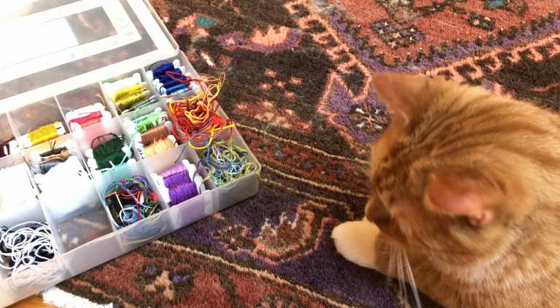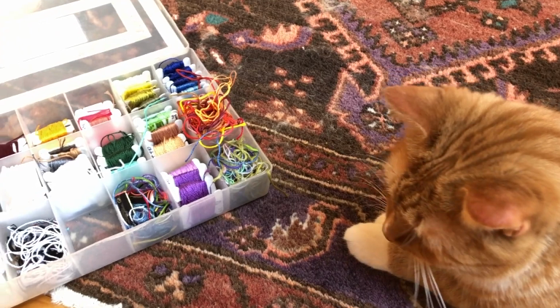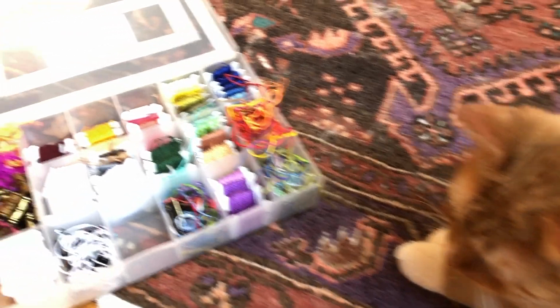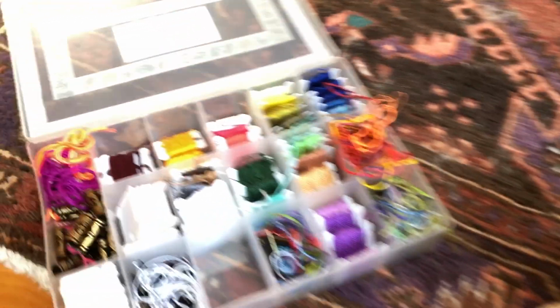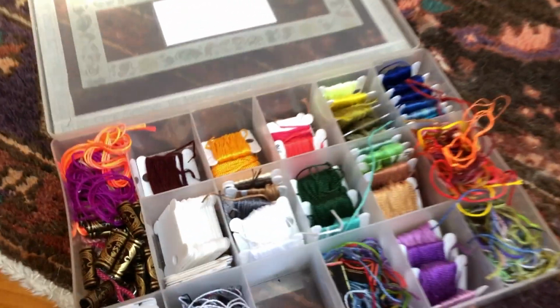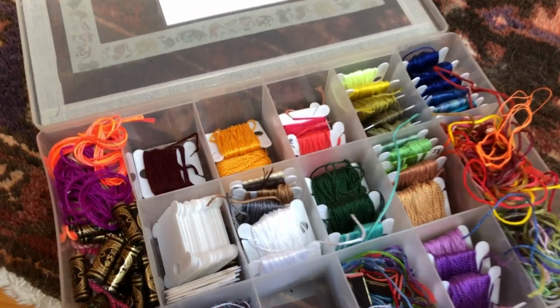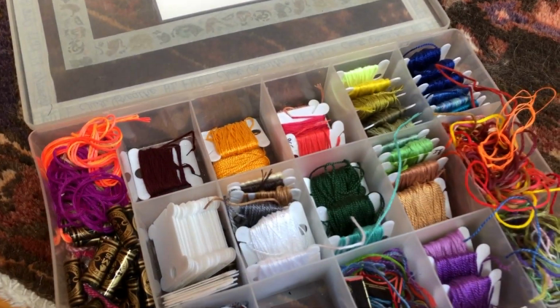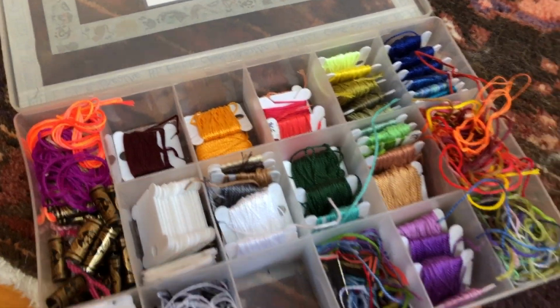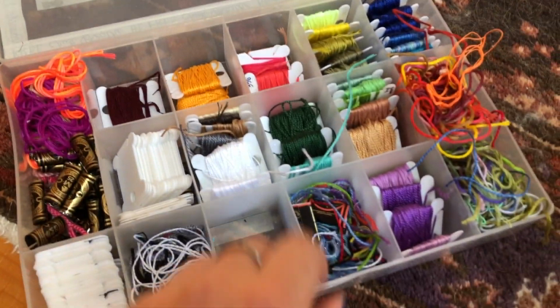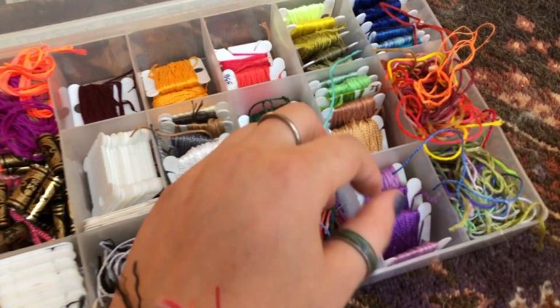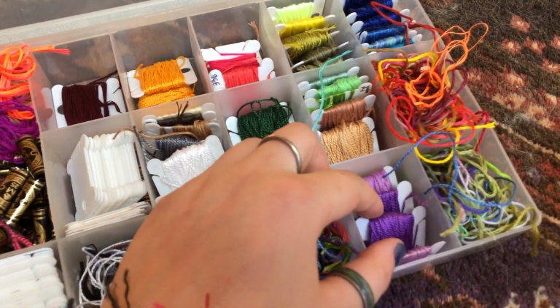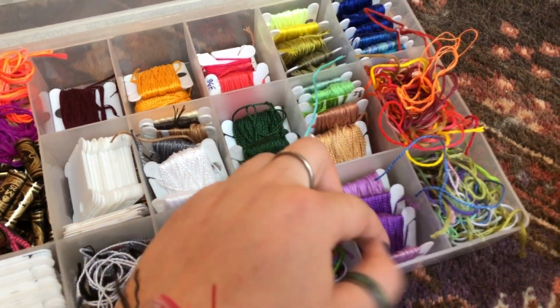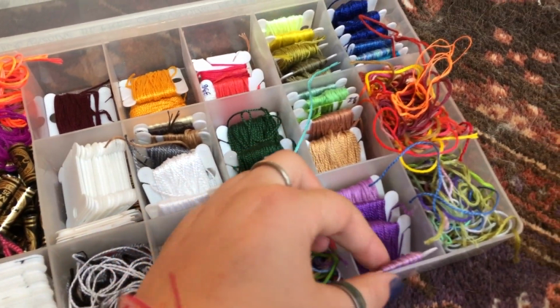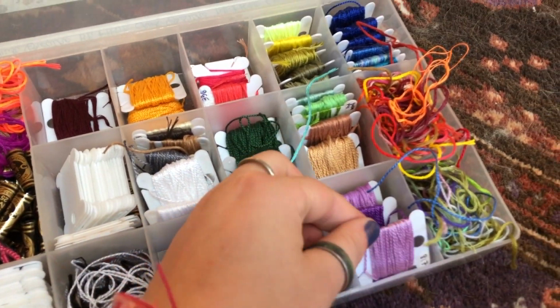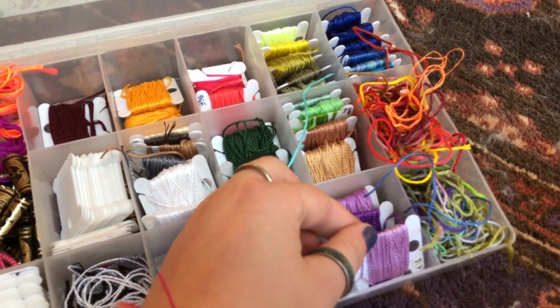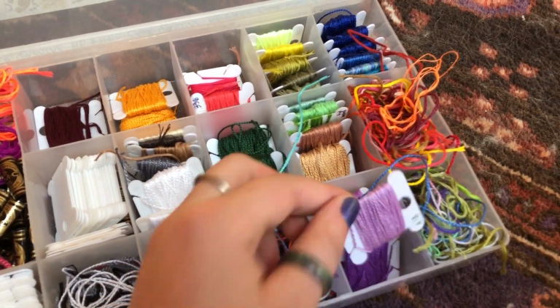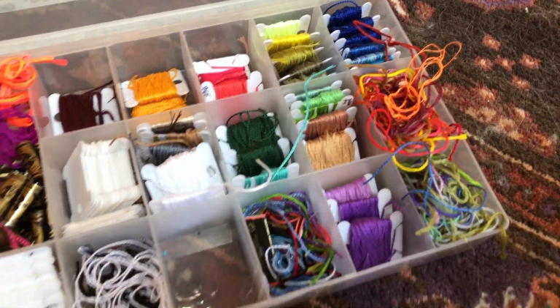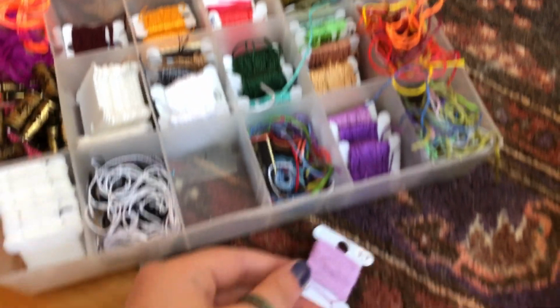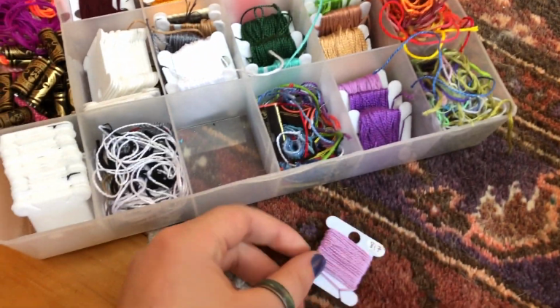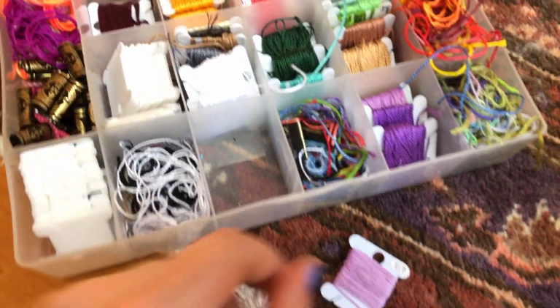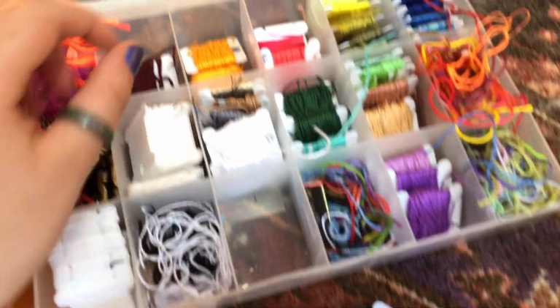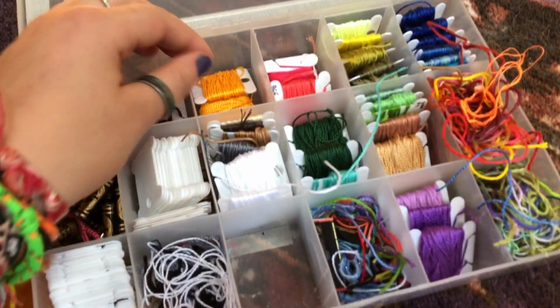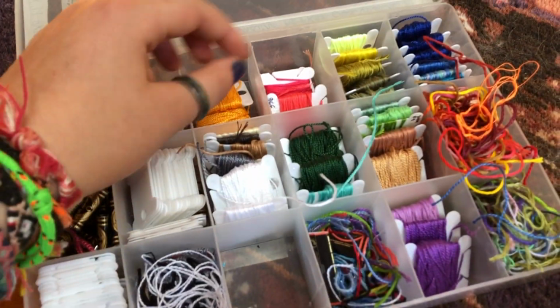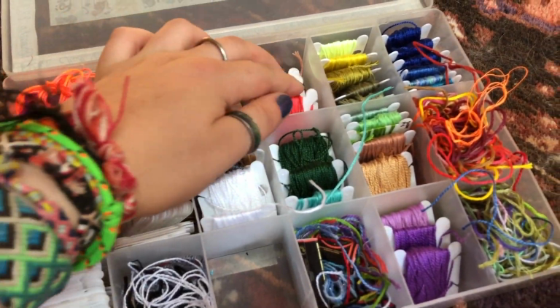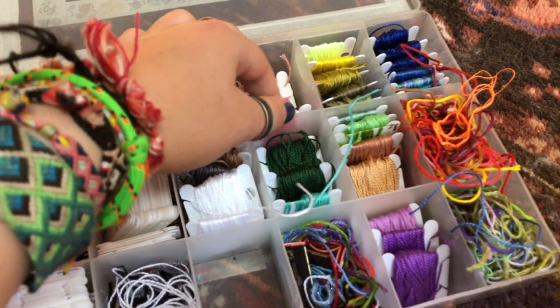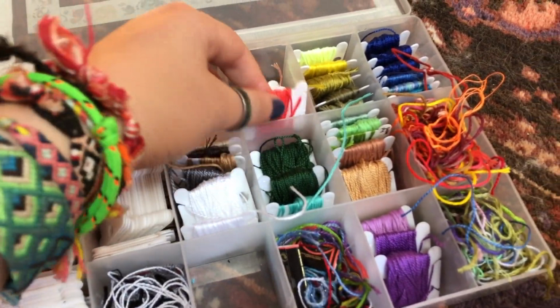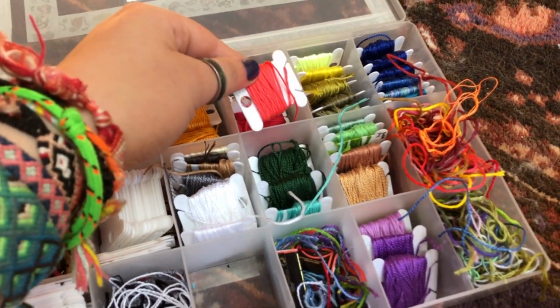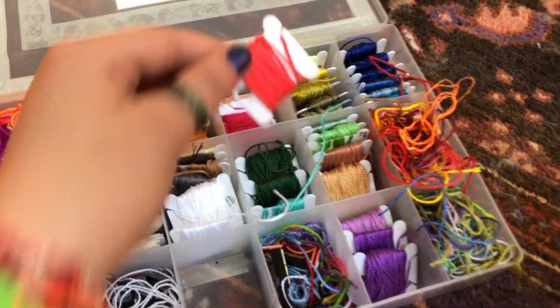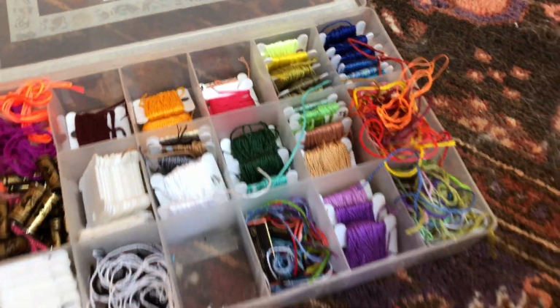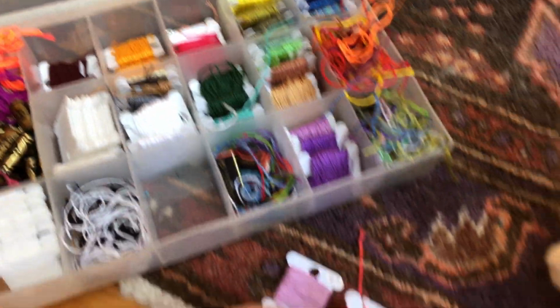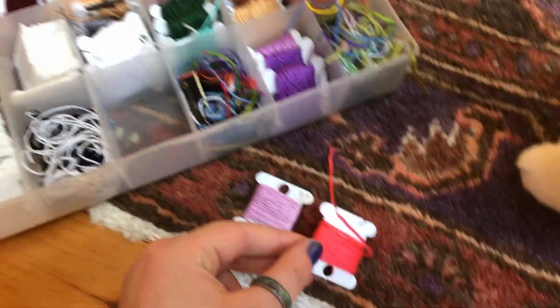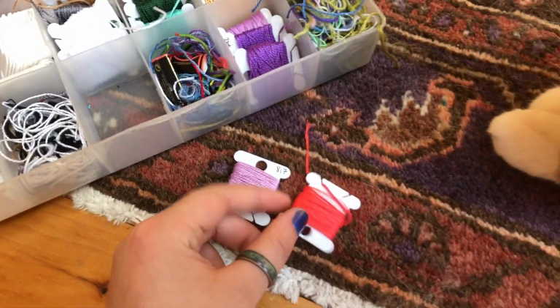Next we'll have him choose from purple or pink. So maybe I'll choose this light purple over here and then maybe some pink. So let's see — purple or pink.